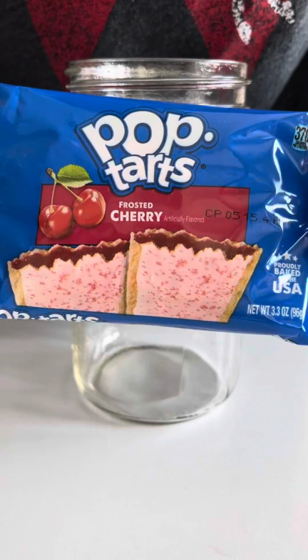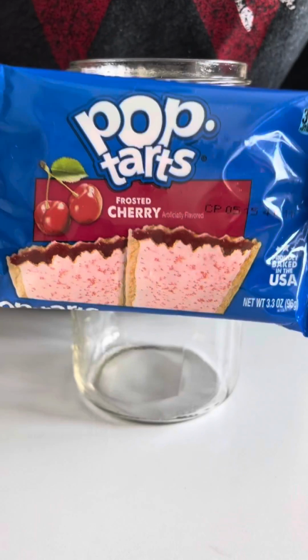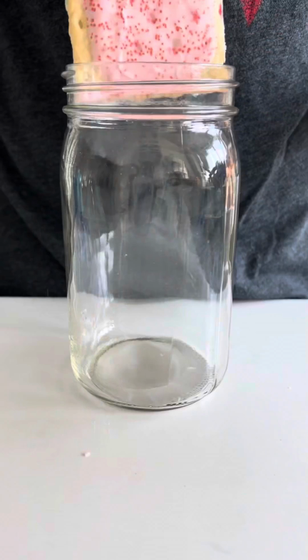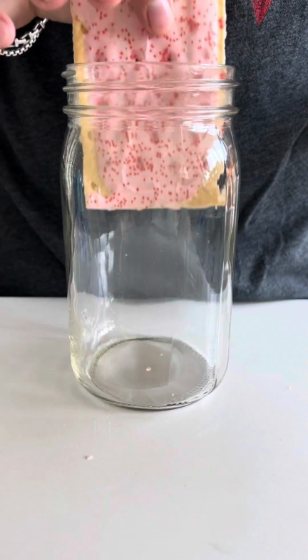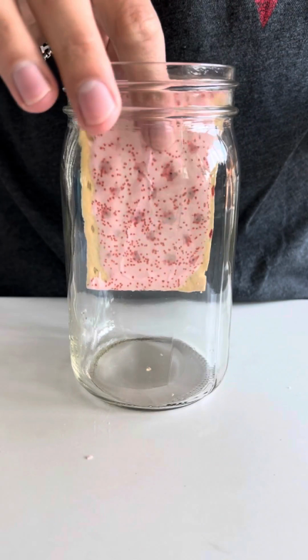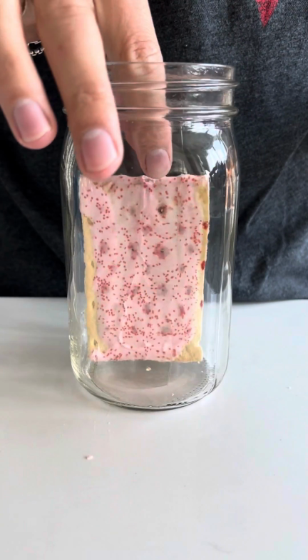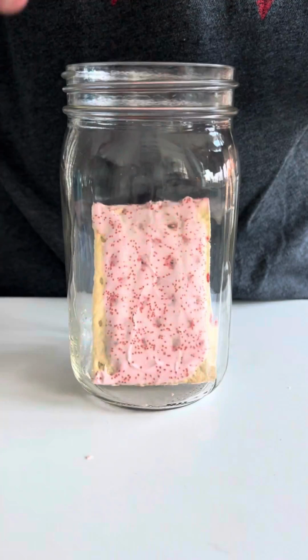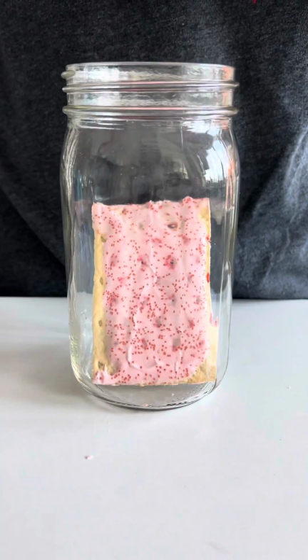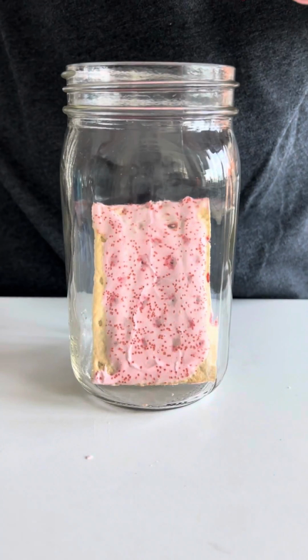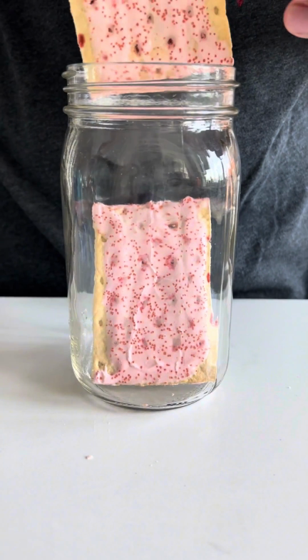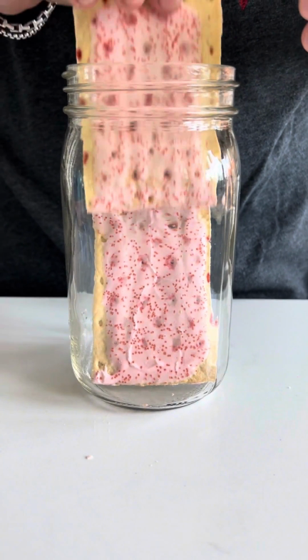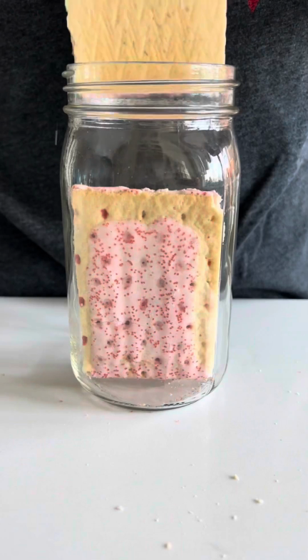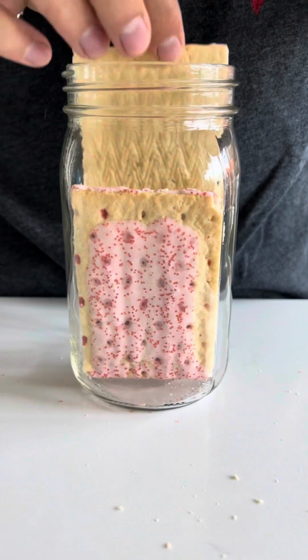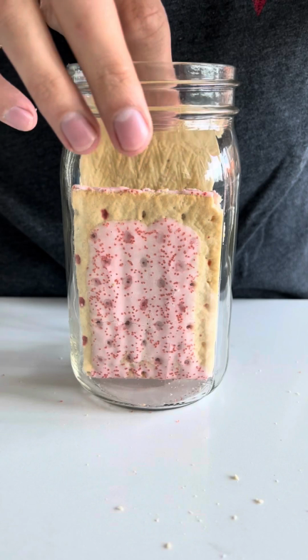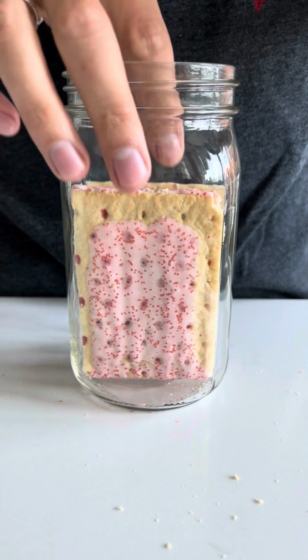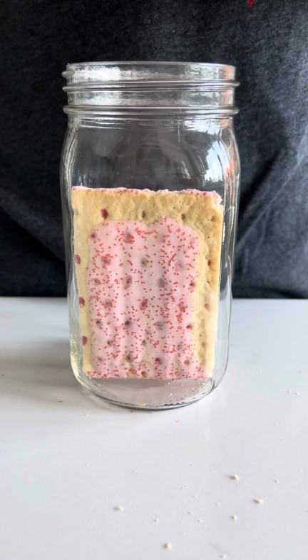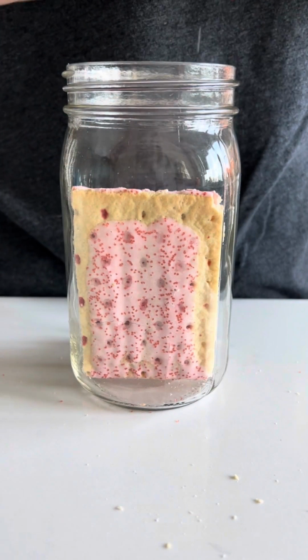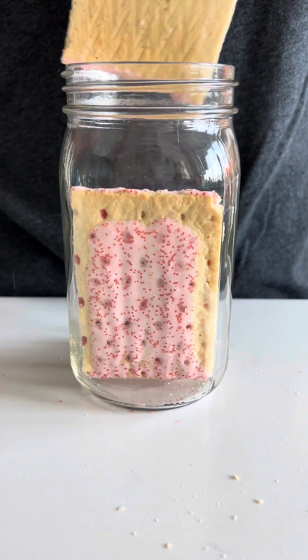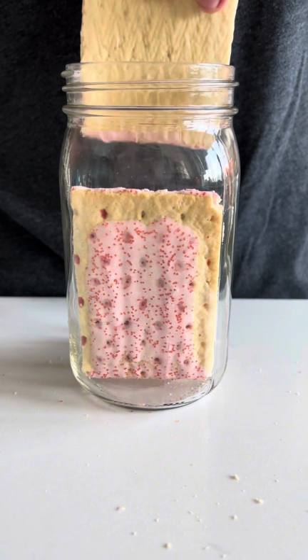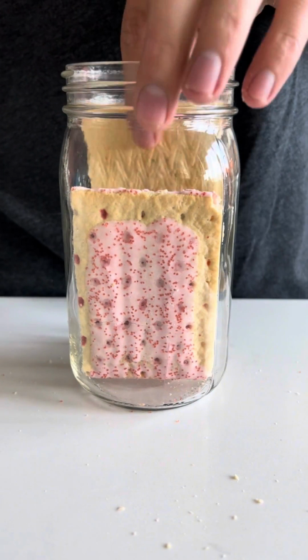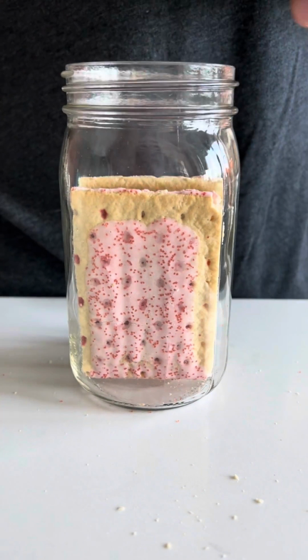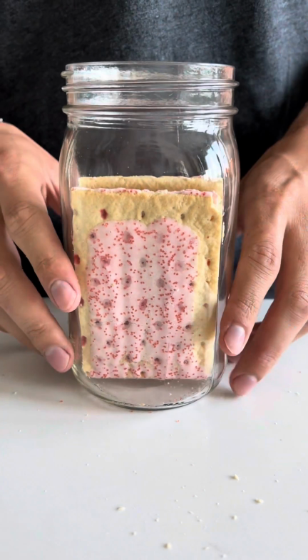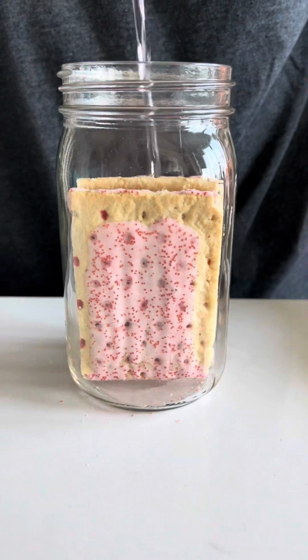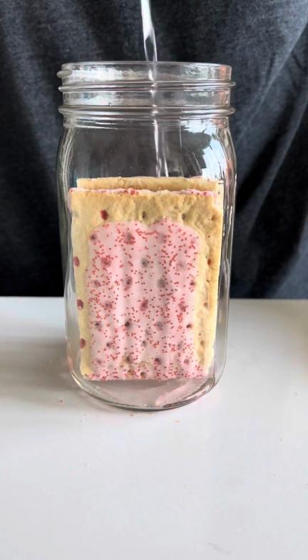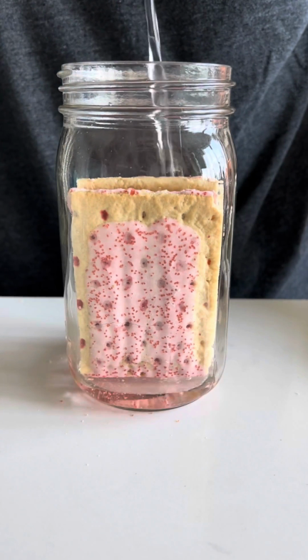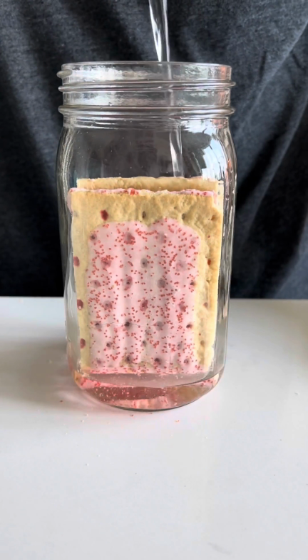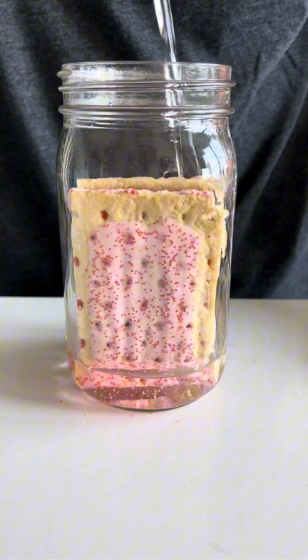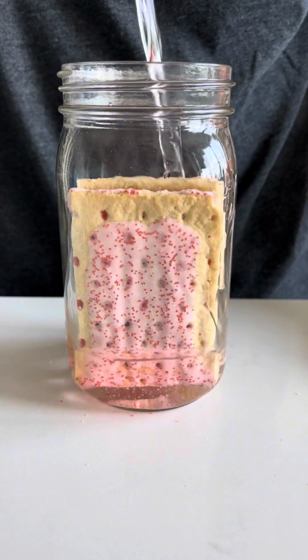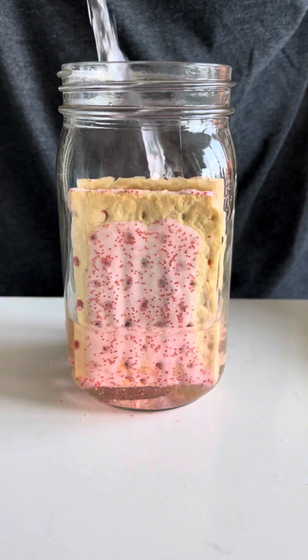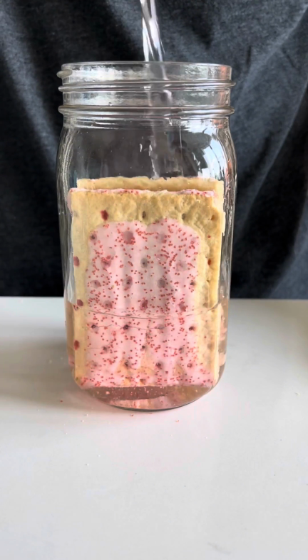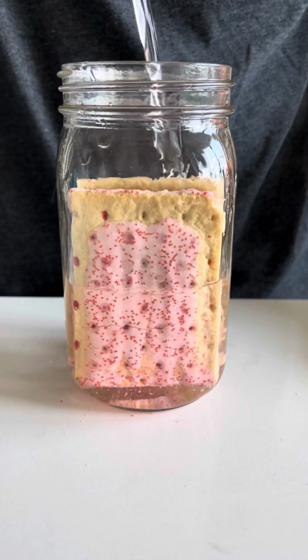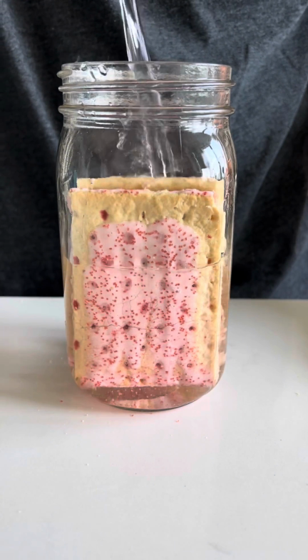Let's make vinegar out of a popular American pastry. I start by putting four pop tarts in a glass jar. This will give me 60 grams of sugar, and once added to fresh spring water, I should end up with a 5% alcohol solution. This is the very first step in vinegar making.